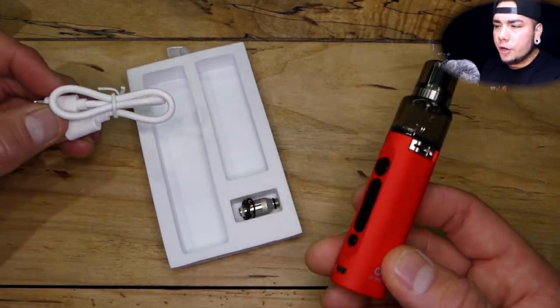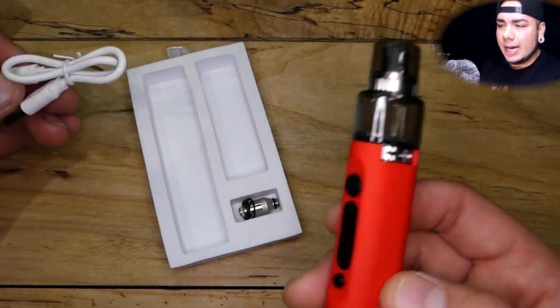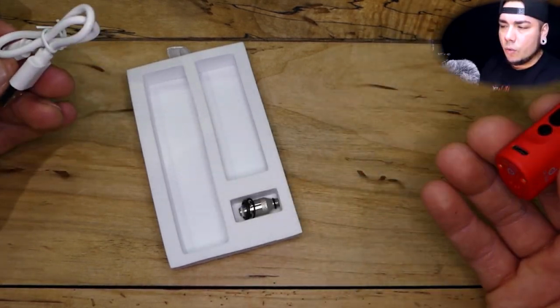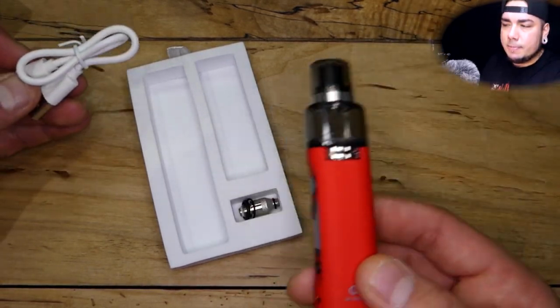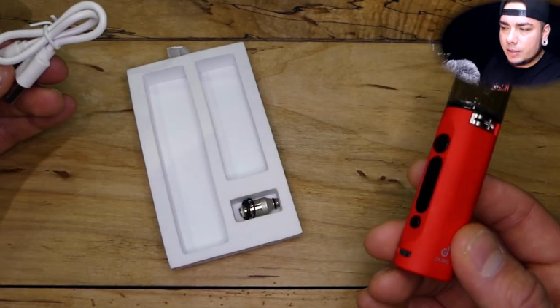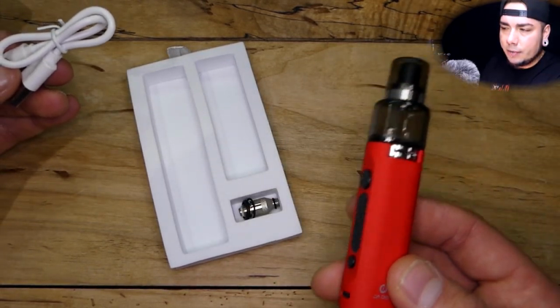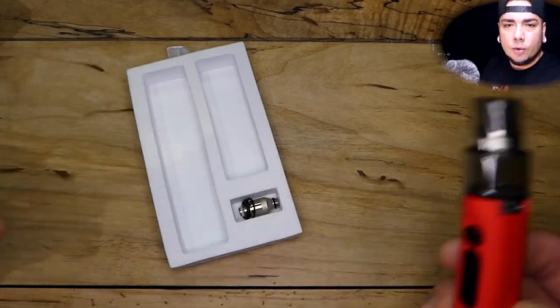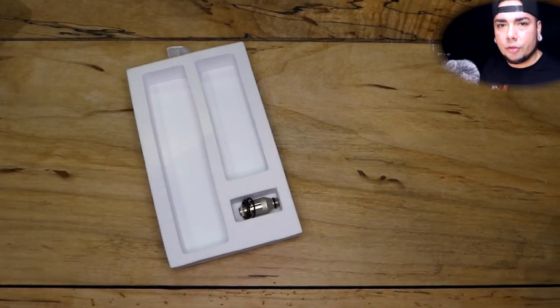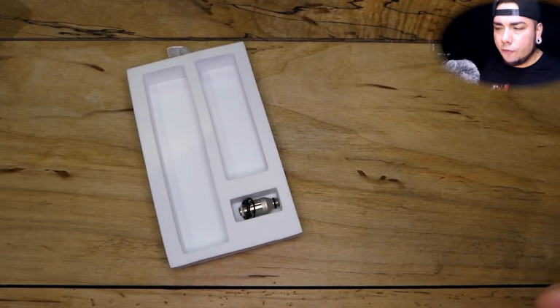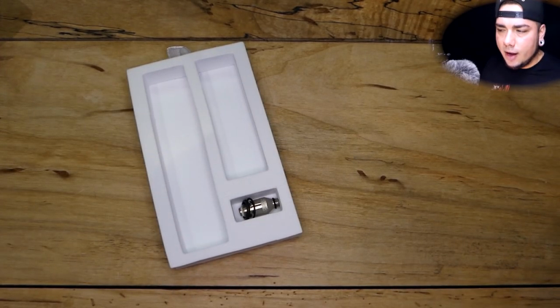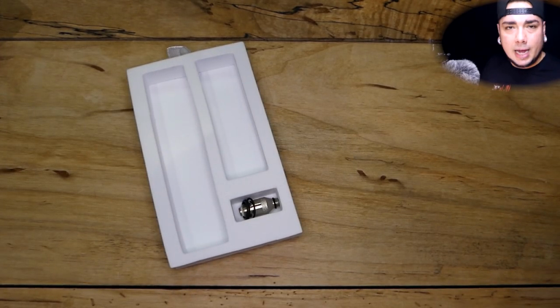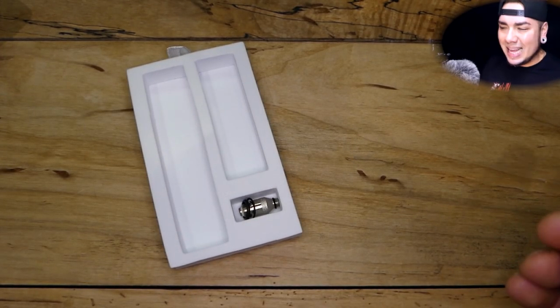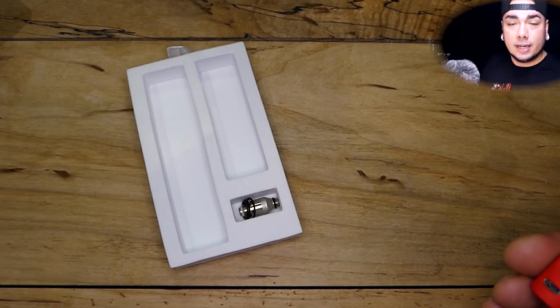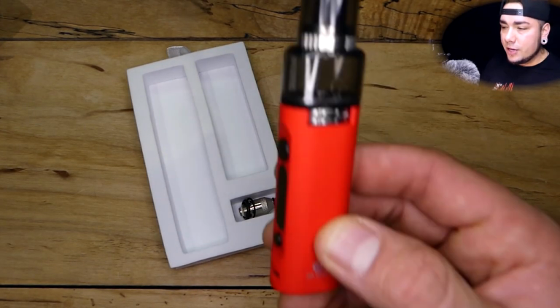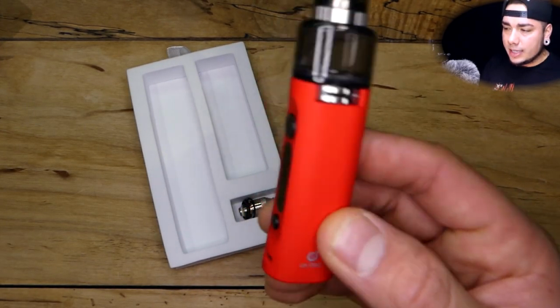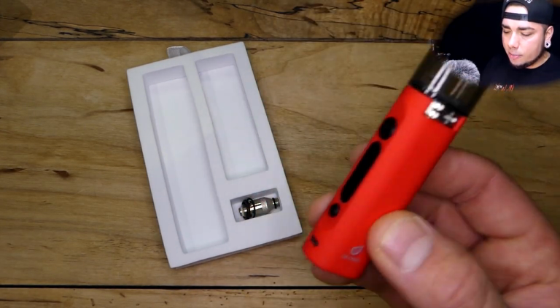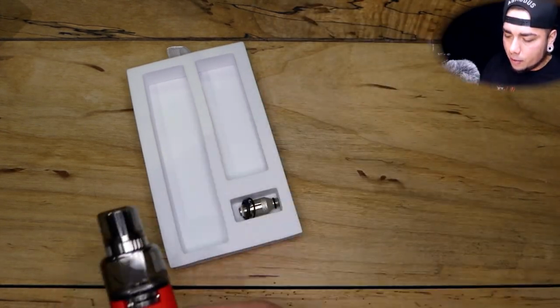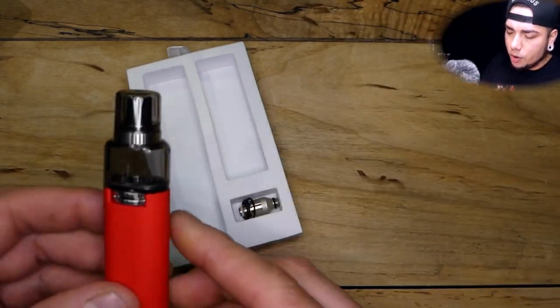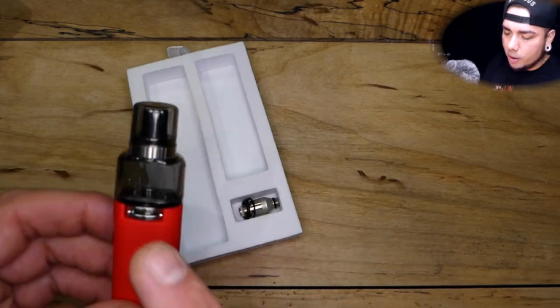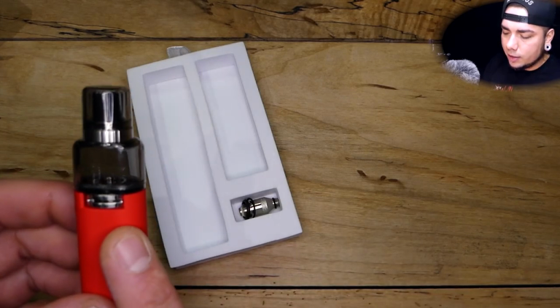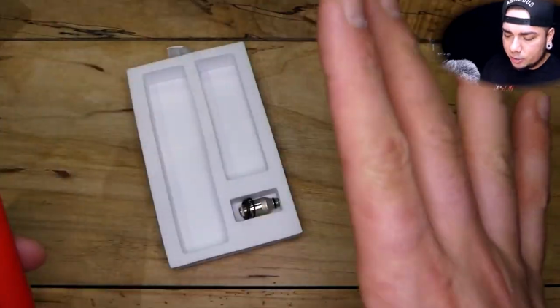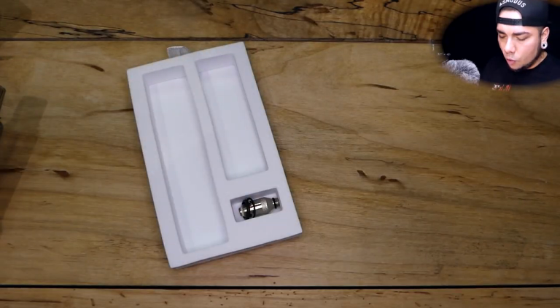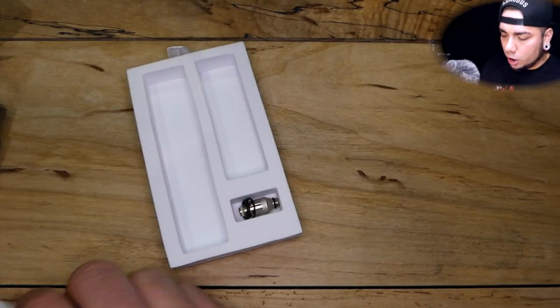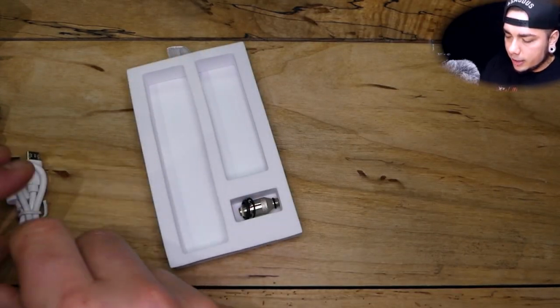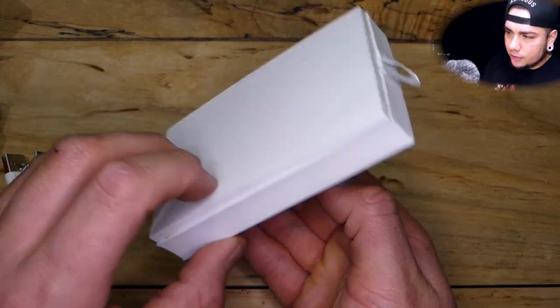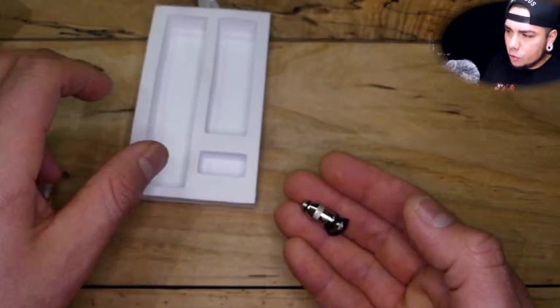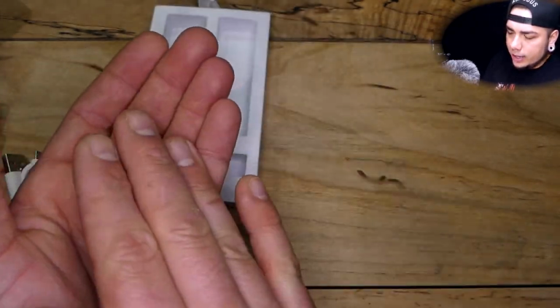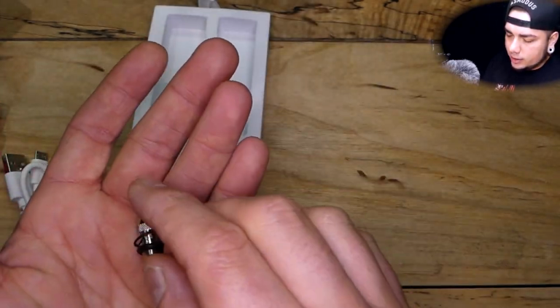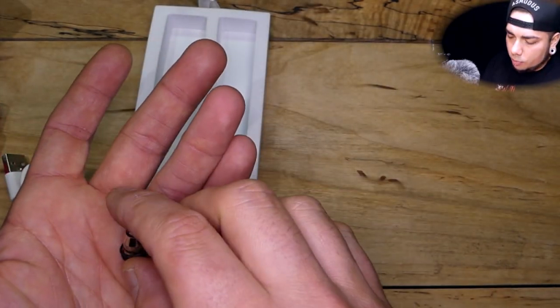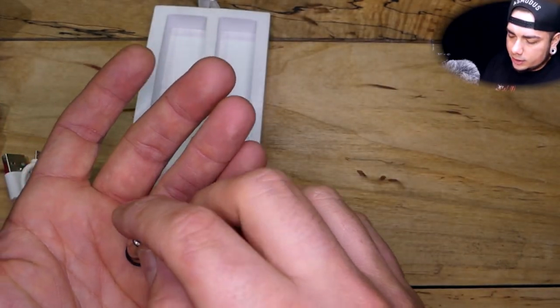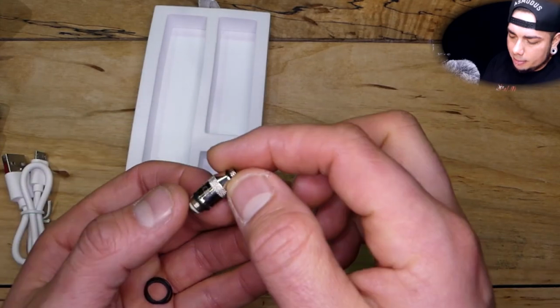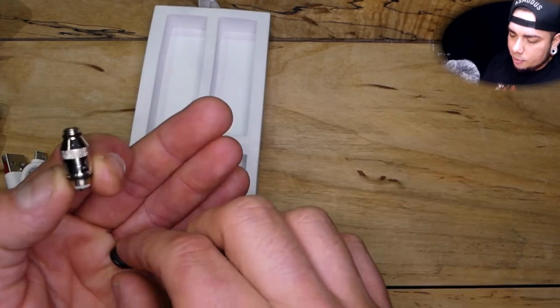I've found a few different devices that were all-in-ones or pod systems — I go to use it and it doesn't work, especially with a battery that's only 300, 400, or 500 milliamp hours. That's ridiculous. This one is 900 milliamp hours, so you won't have to worry about battery life in terms of overall longevity.